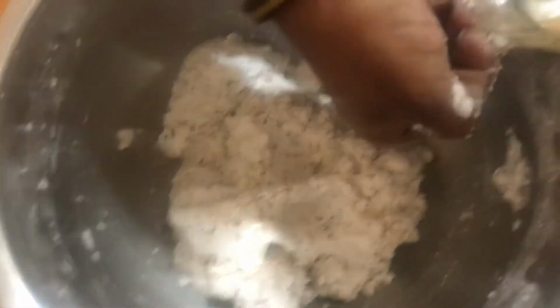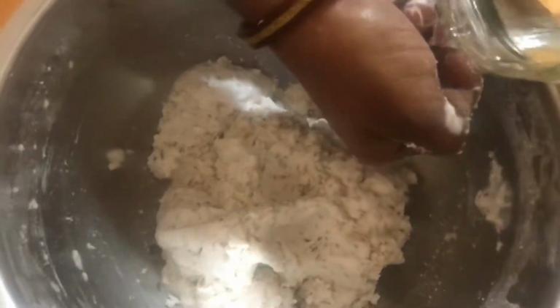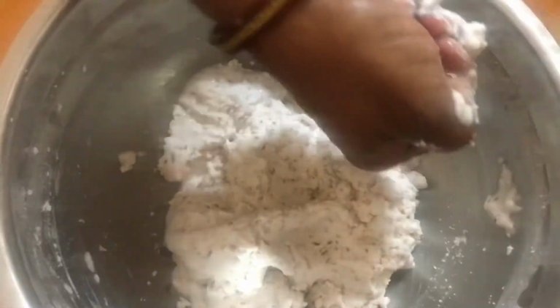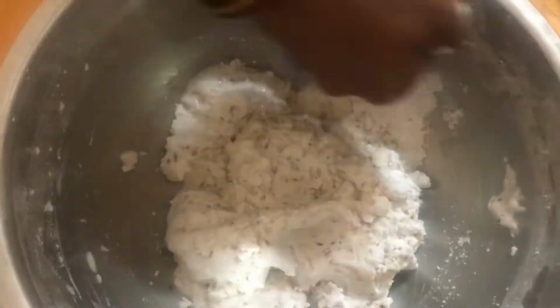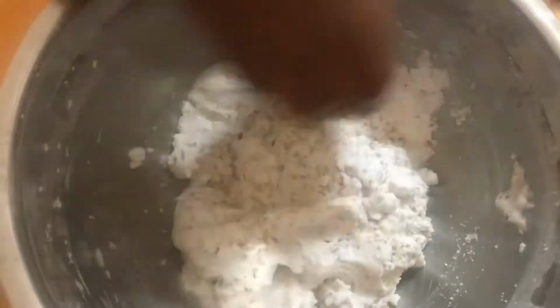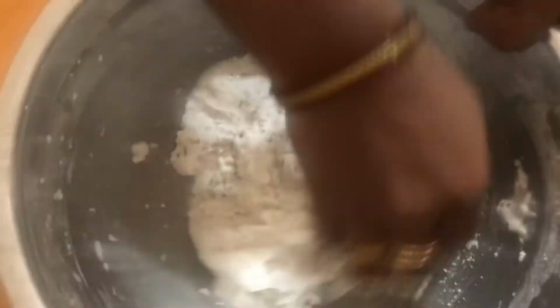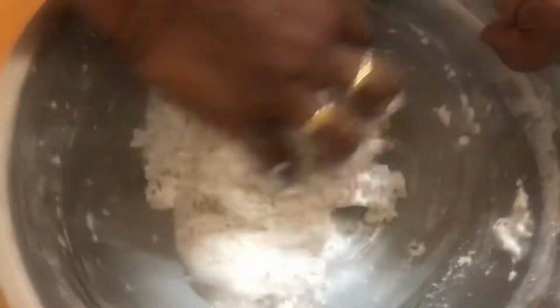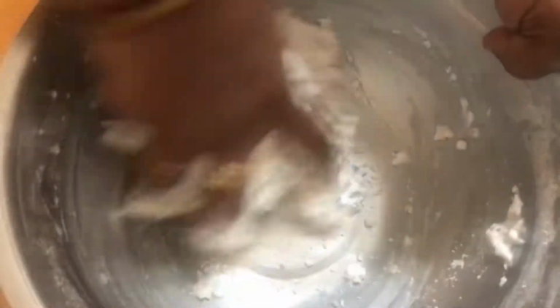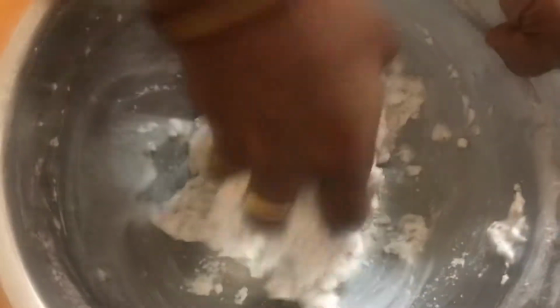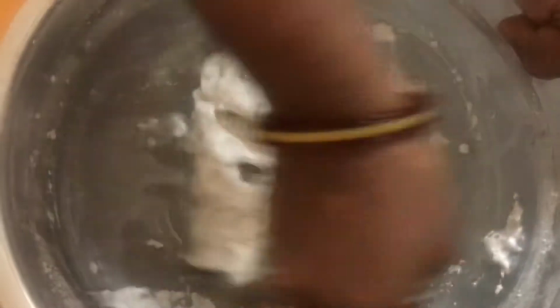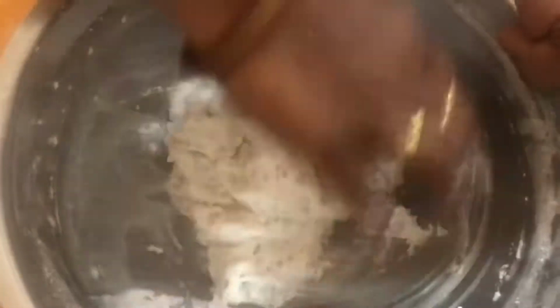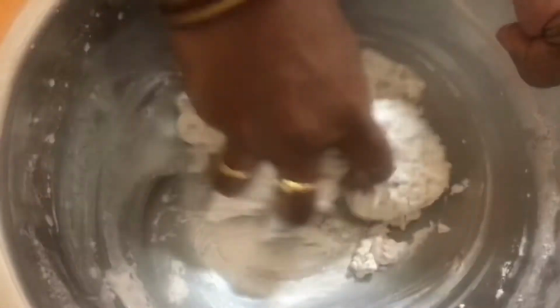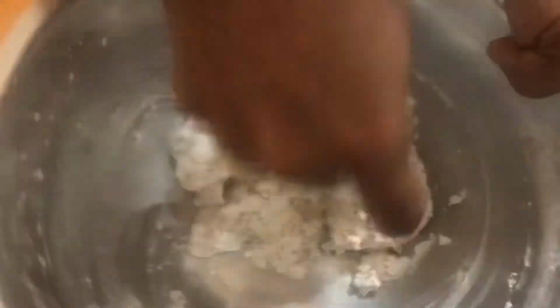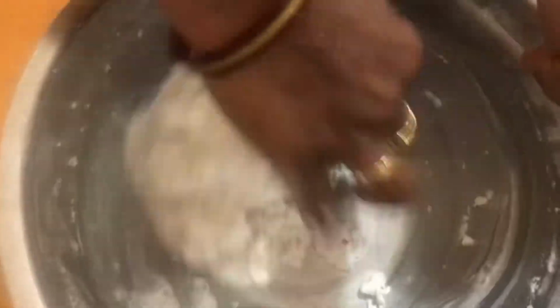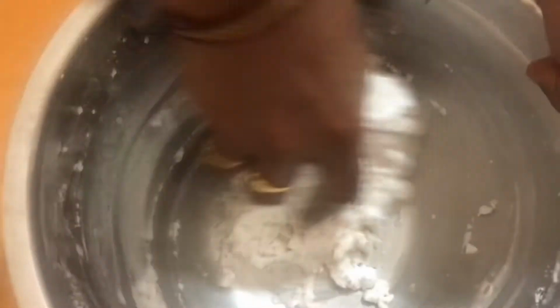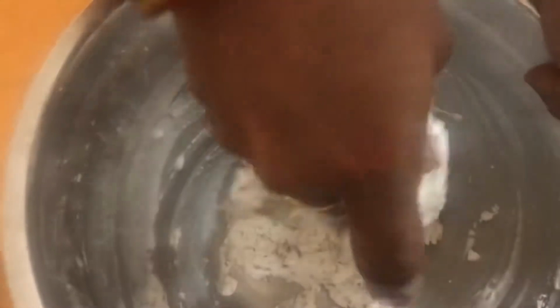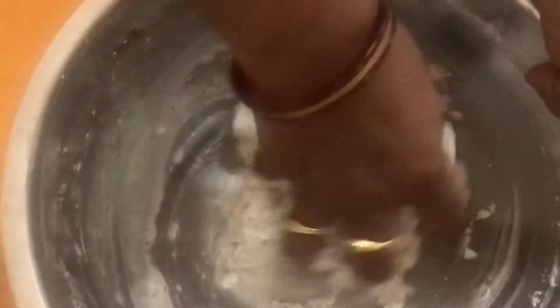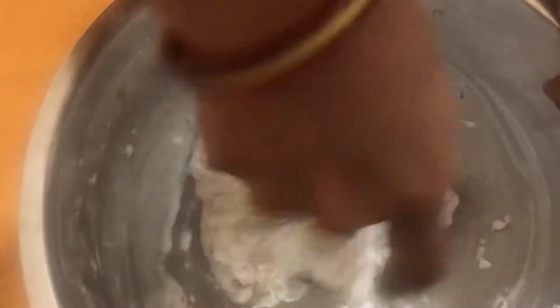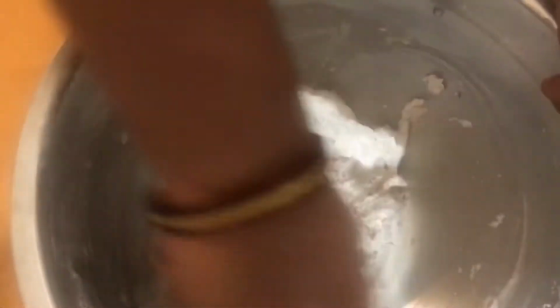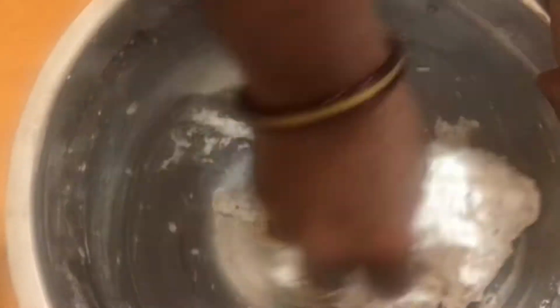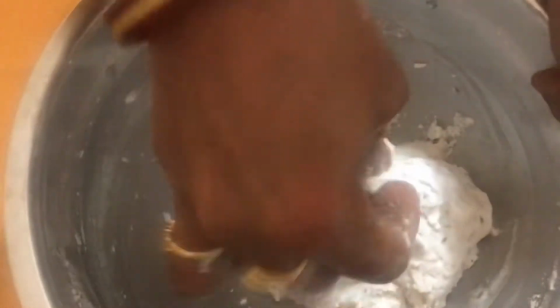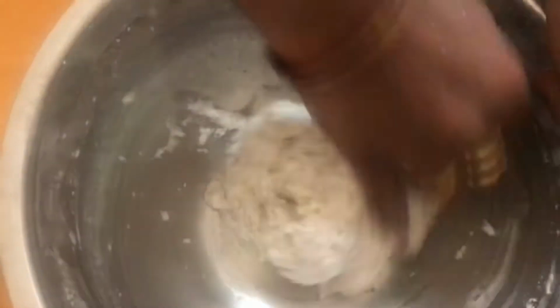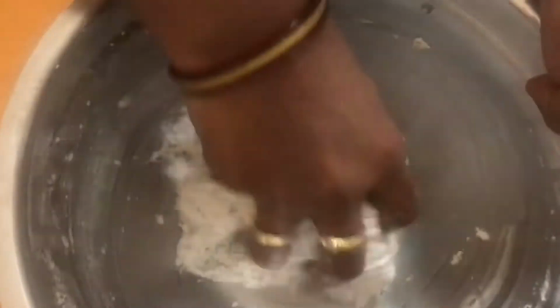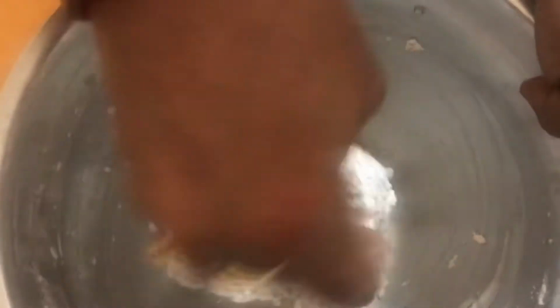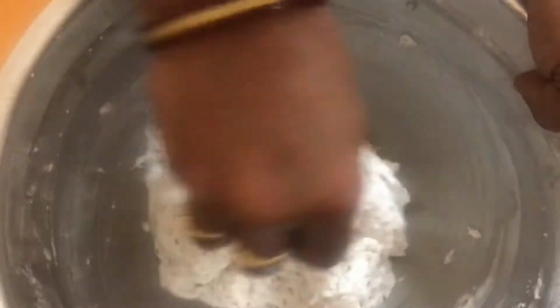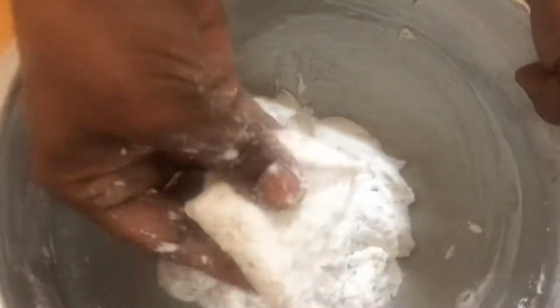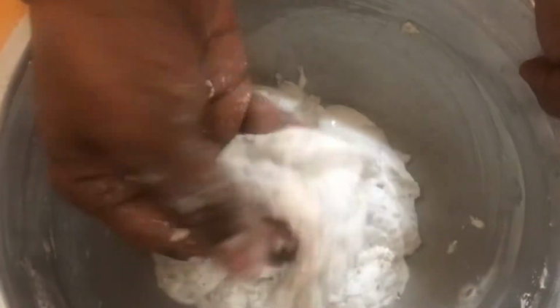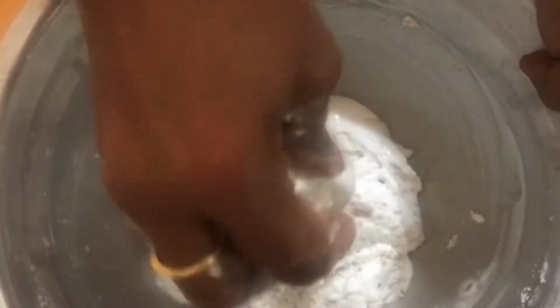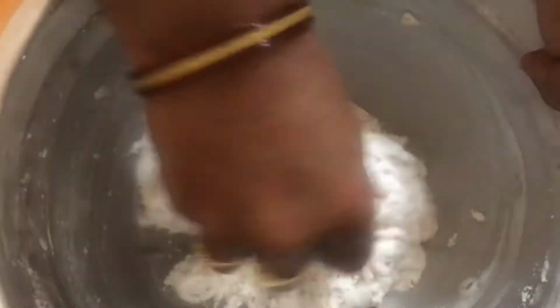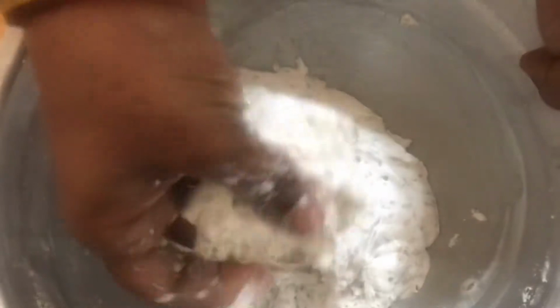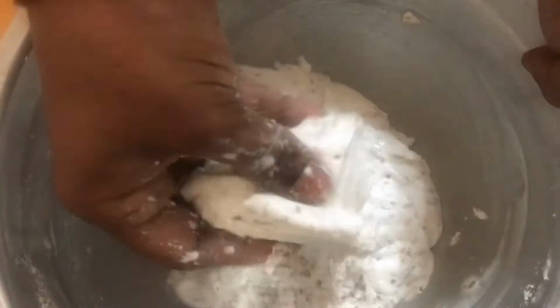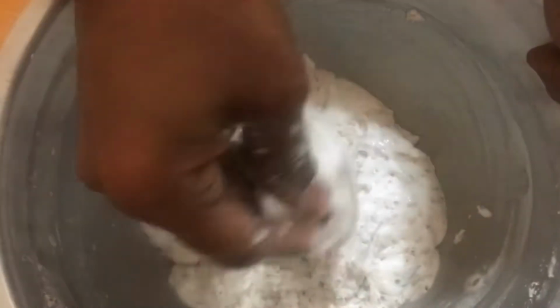If you want to use the jar in the middle of the day, it will be very easy to use the jar in the middle.